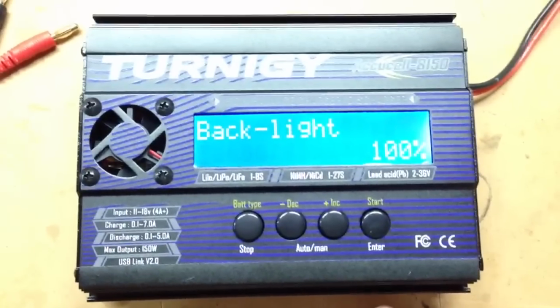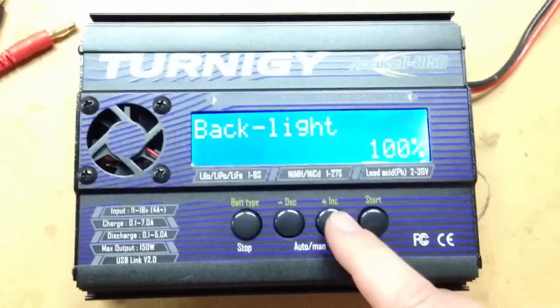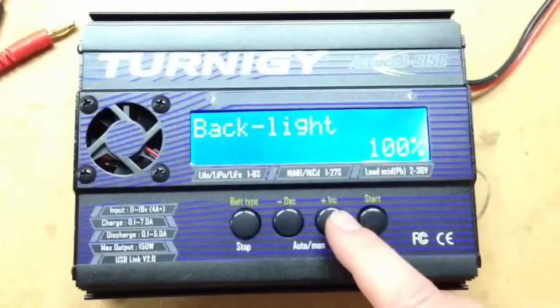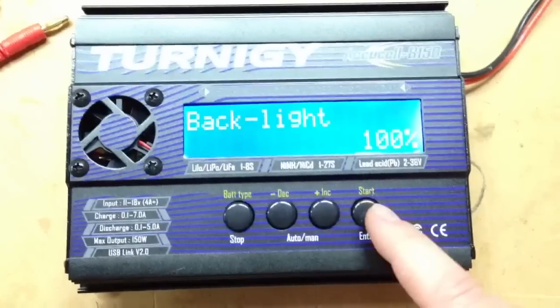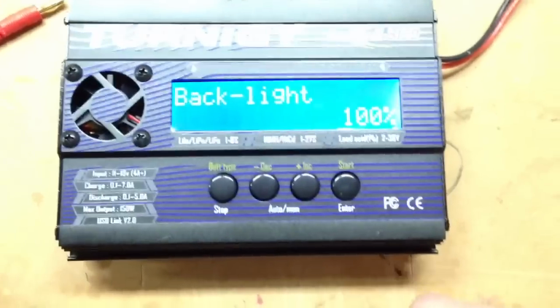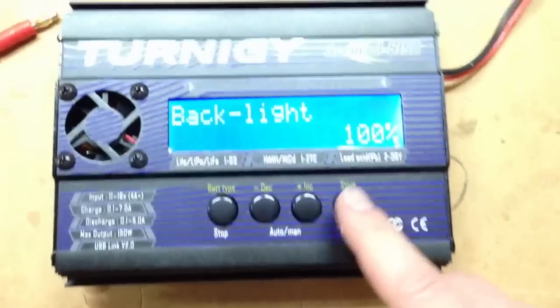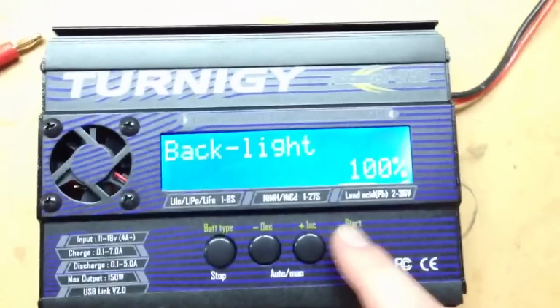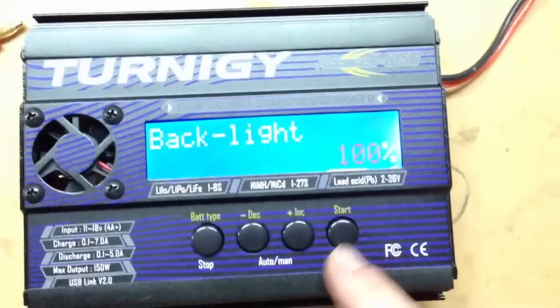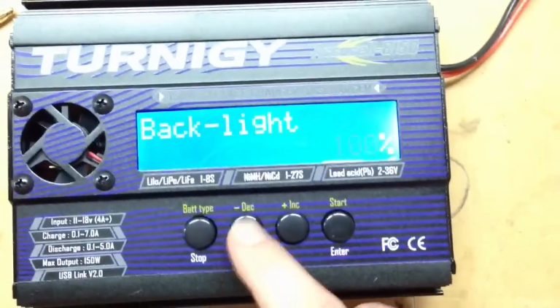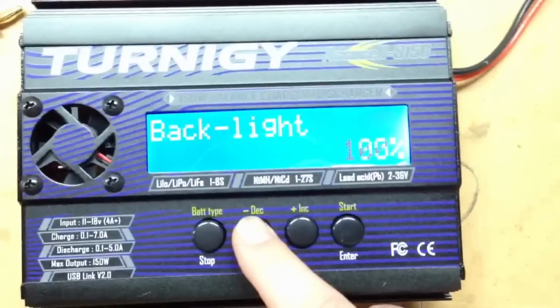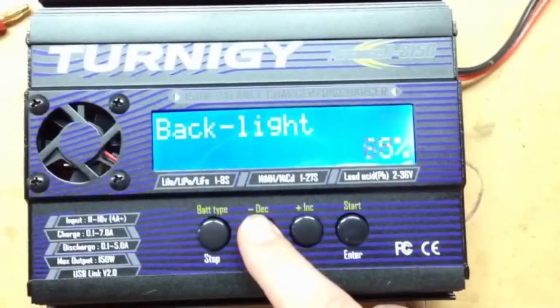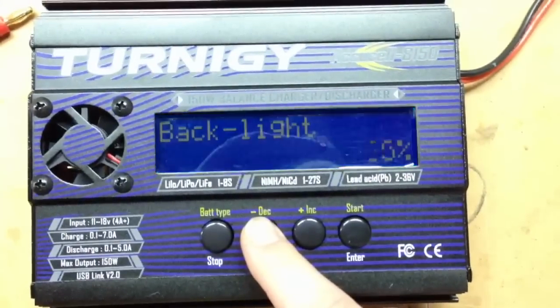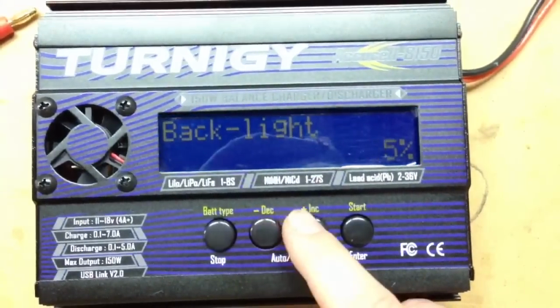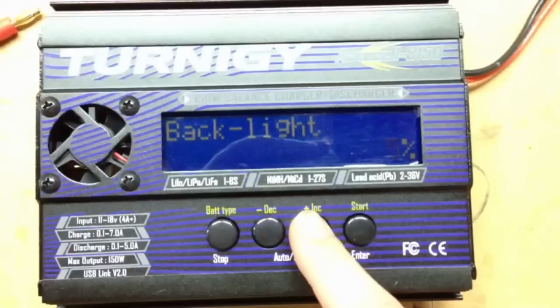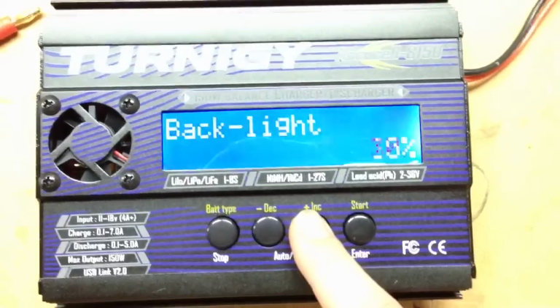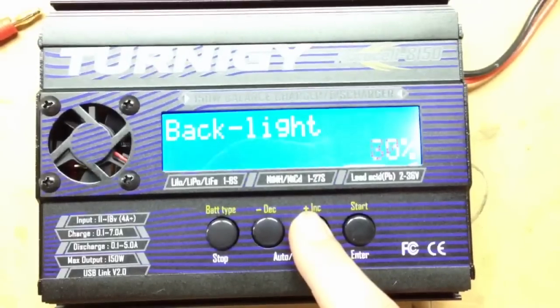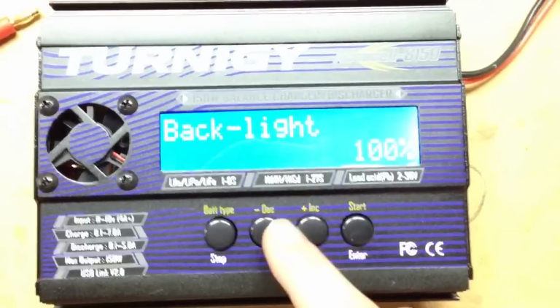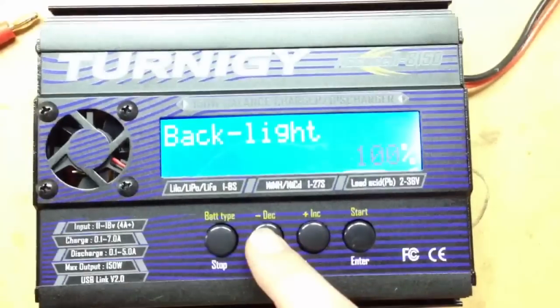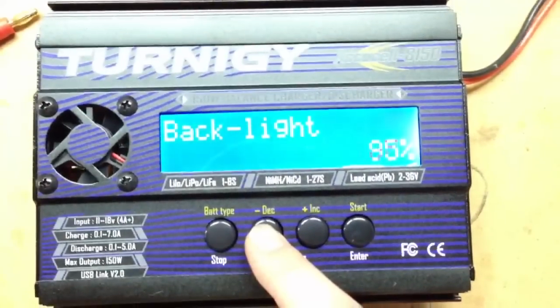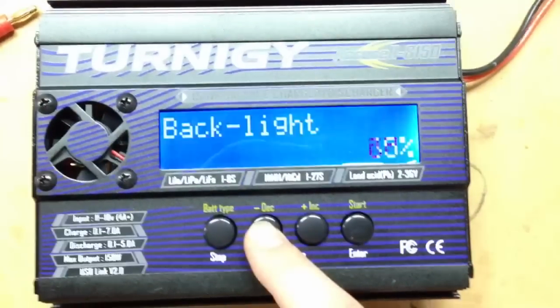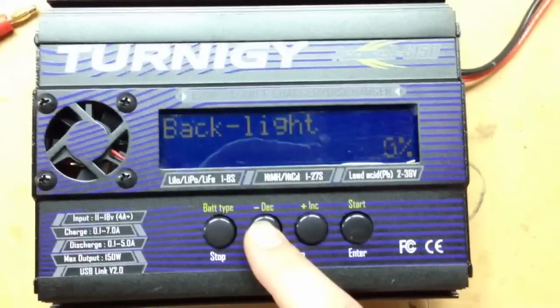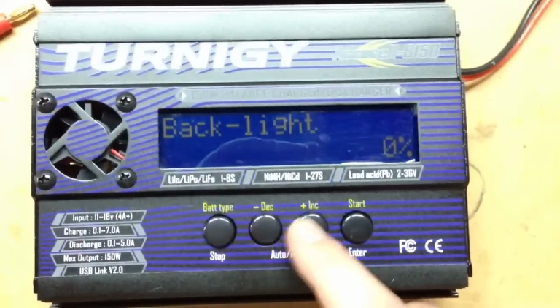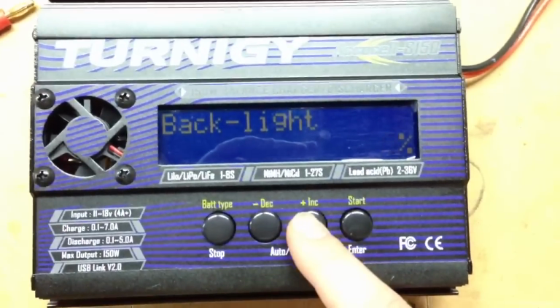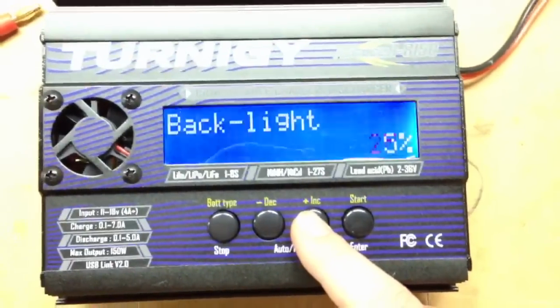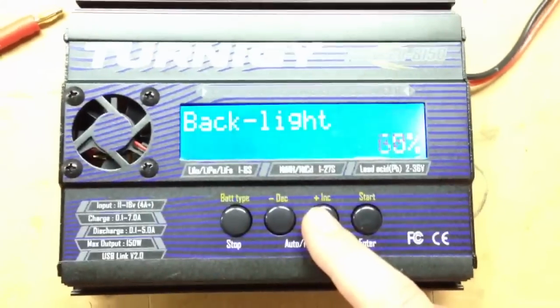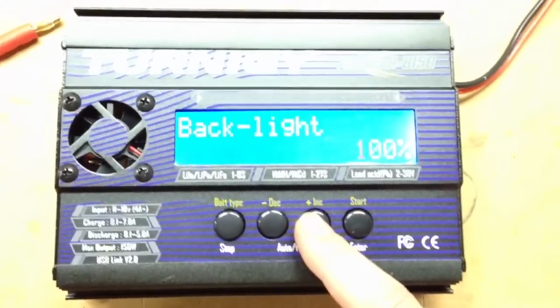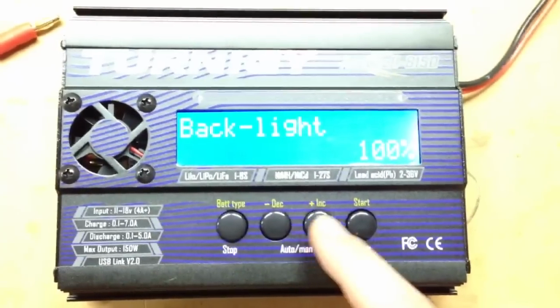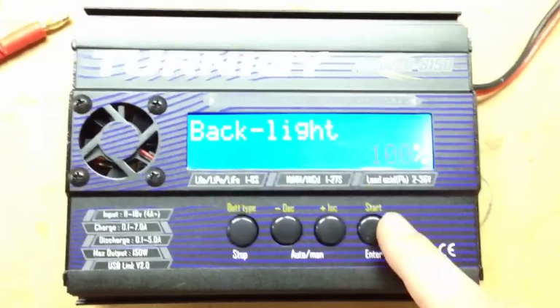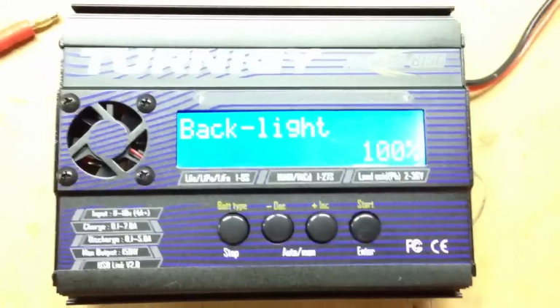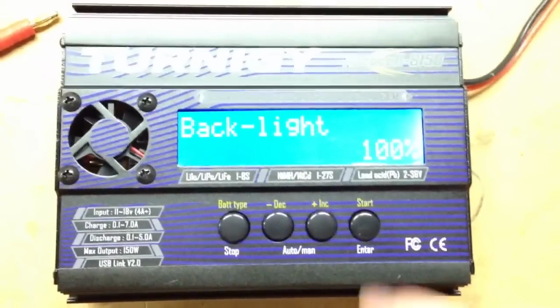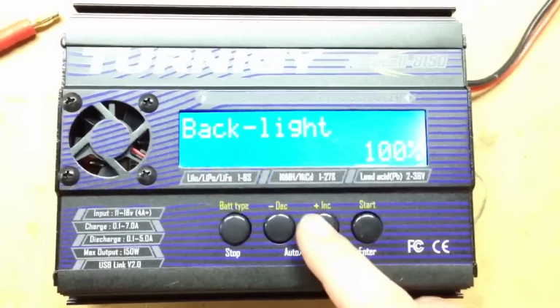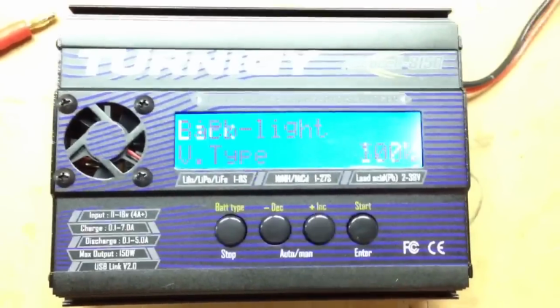It's also got a backlight function, which my other chargers don't have. Let me try this — yeah, you can totally see it works. It'll go right down to zero. At 100 out of the box it's a little bit bright, but that's a nice little feature.